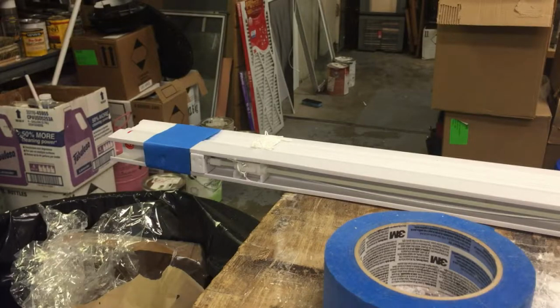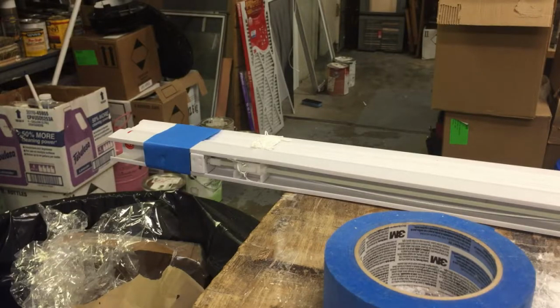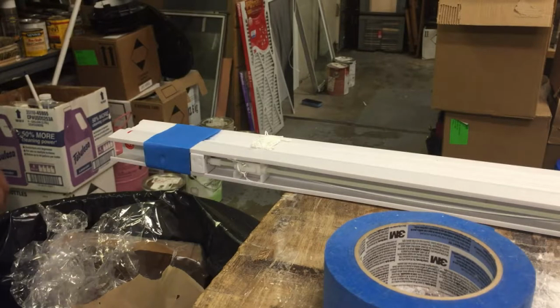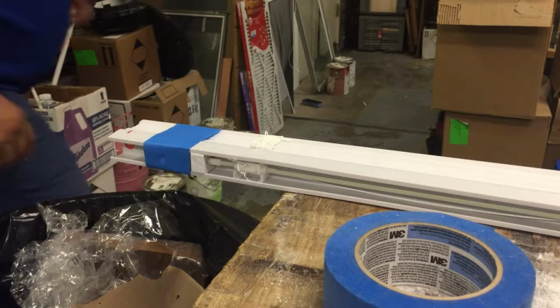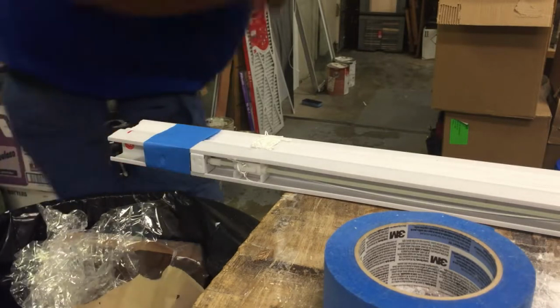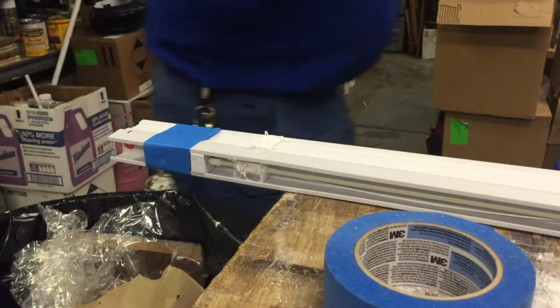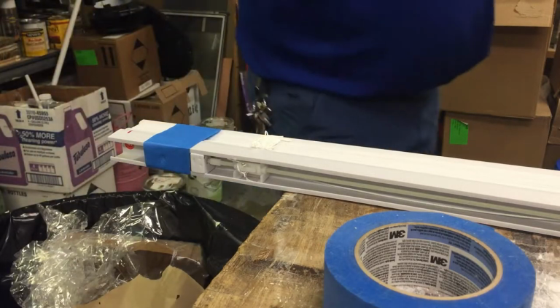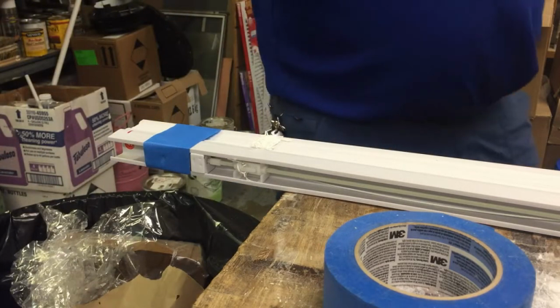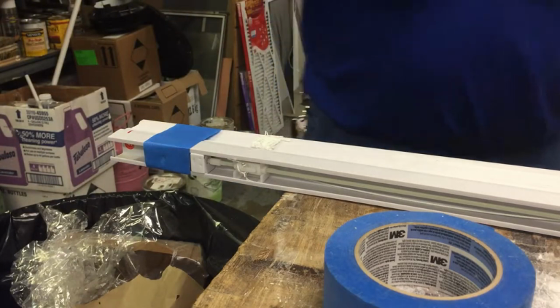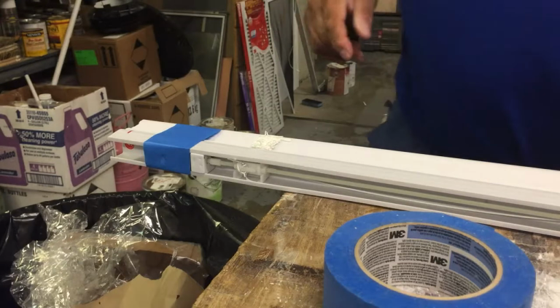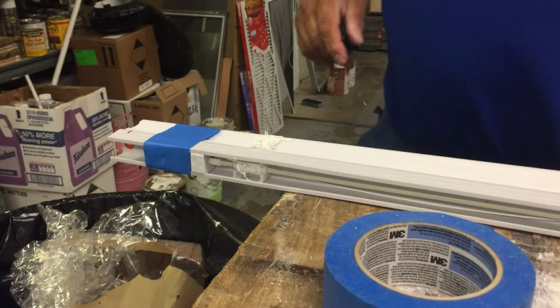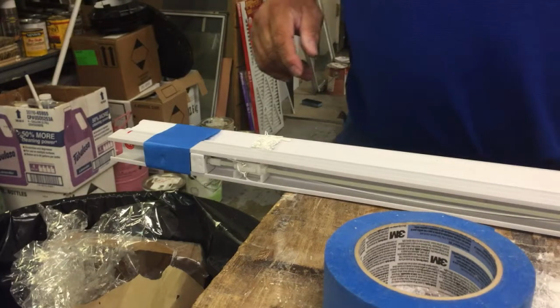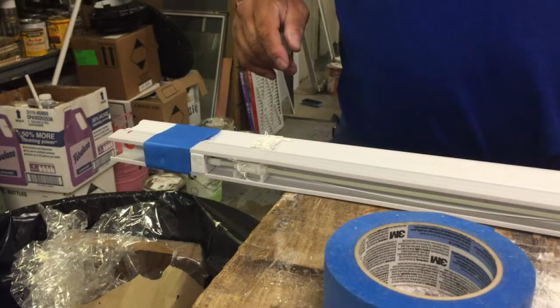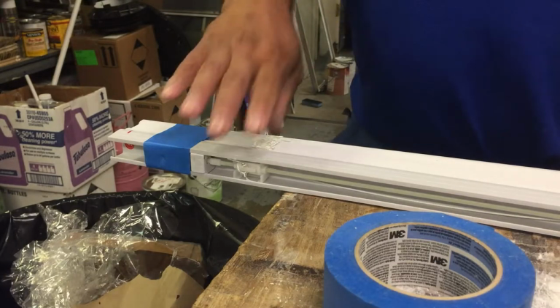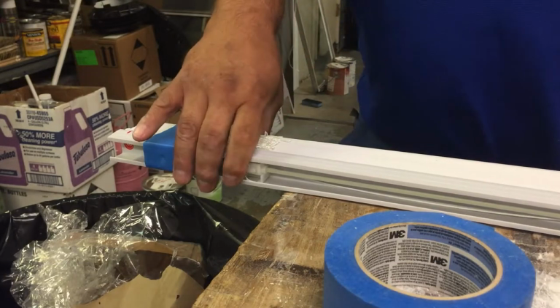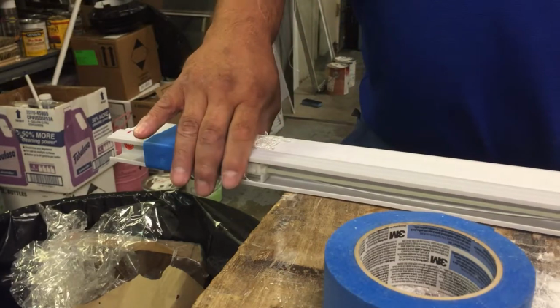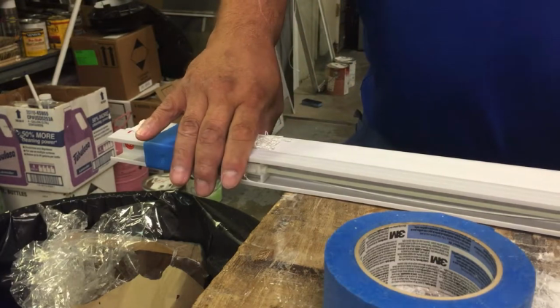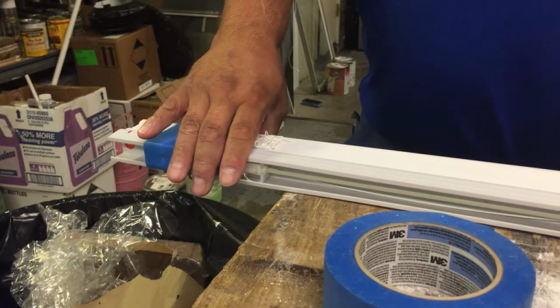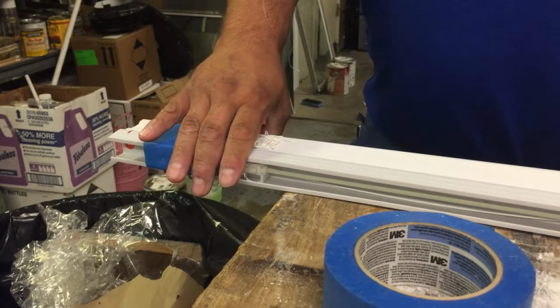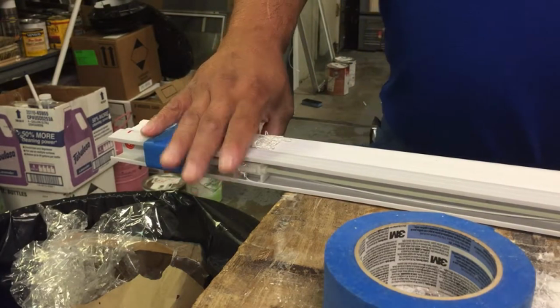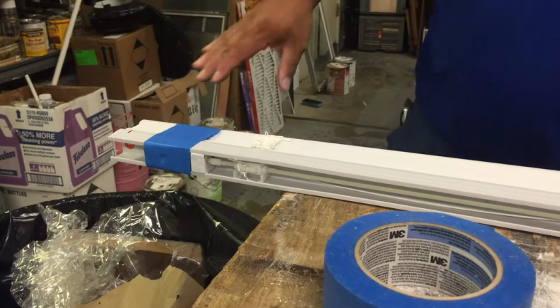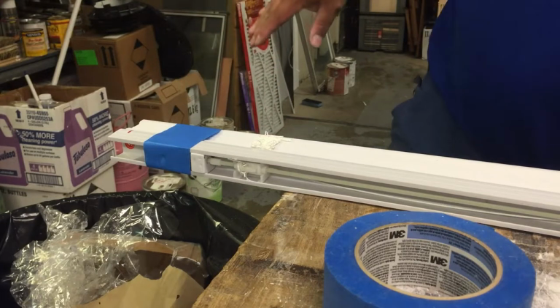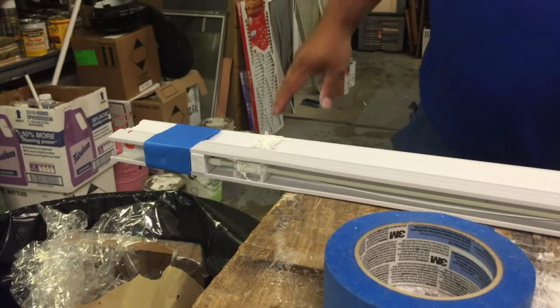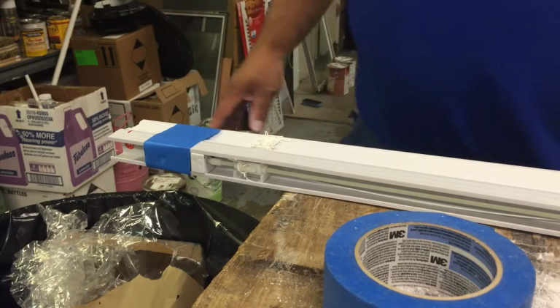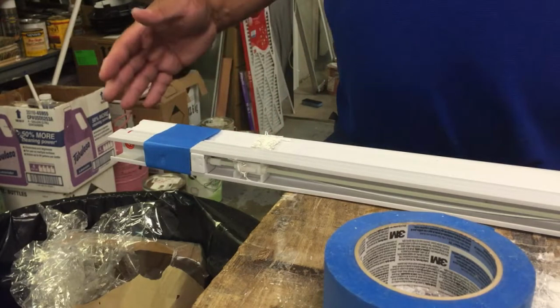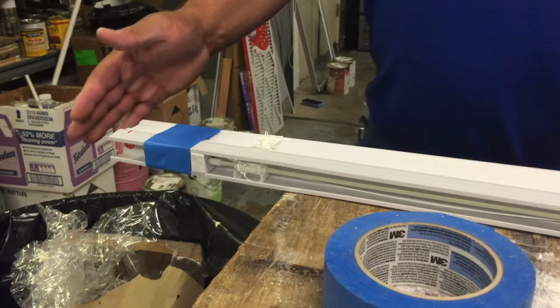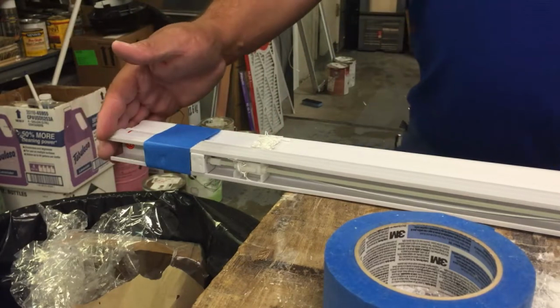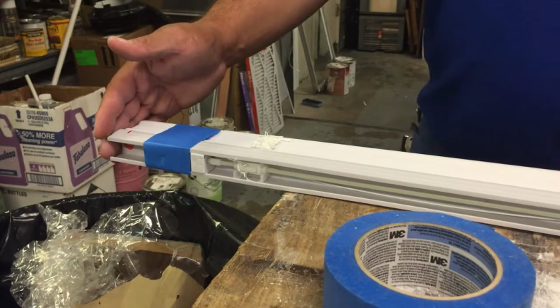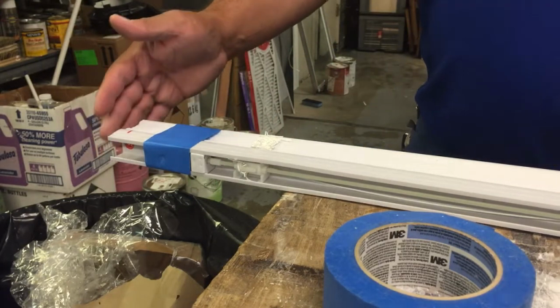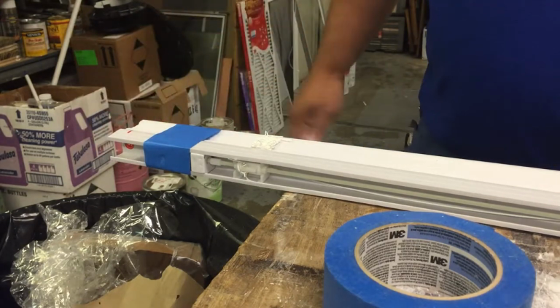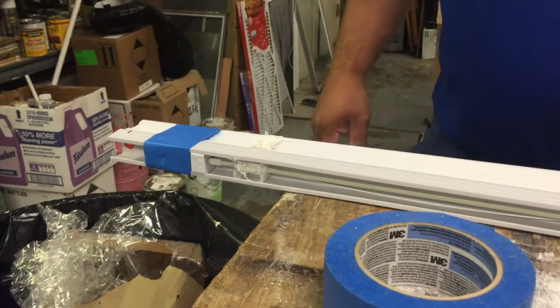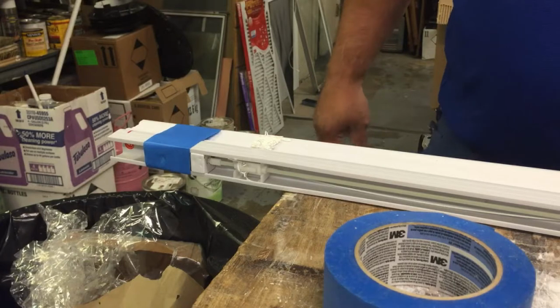Okay you guys, next little YouTube video using my iPhone, quick and dirty again, sorry about that. Don't have time to set up but hopefully this helps some people — a lot of people order blinds and they have trouble cutting them.